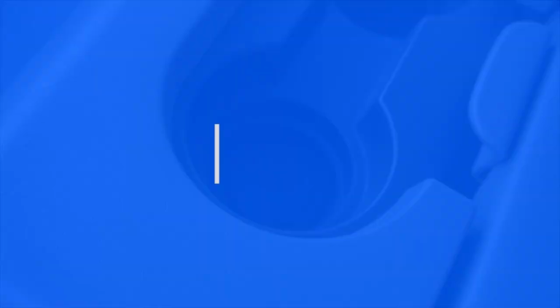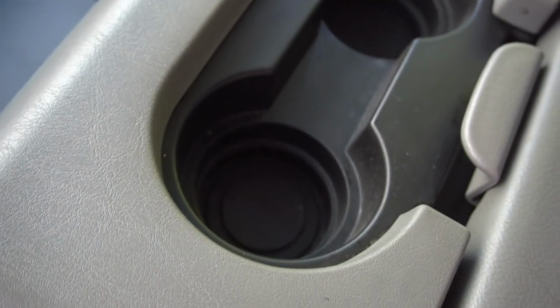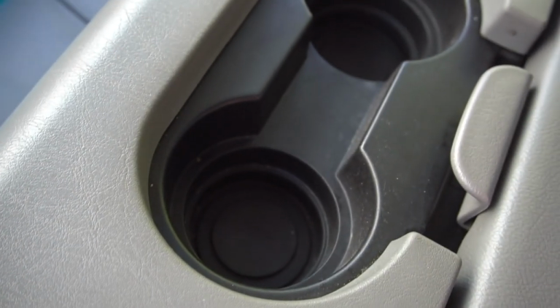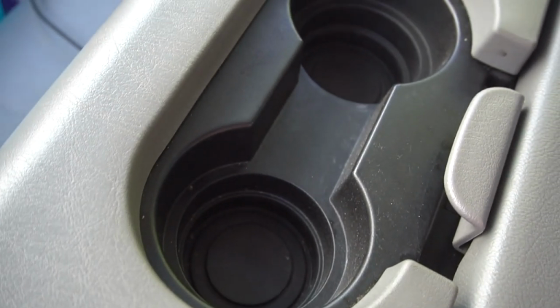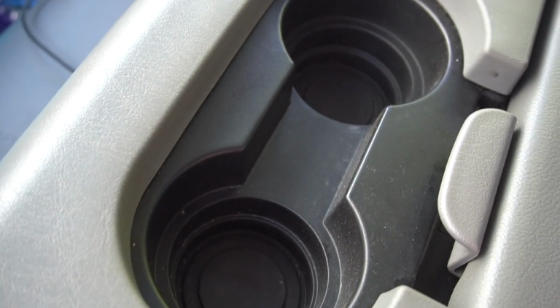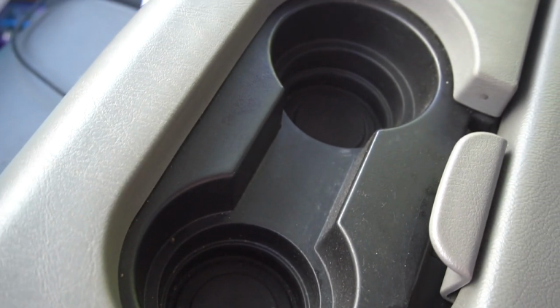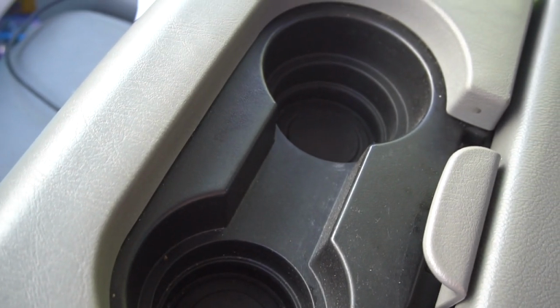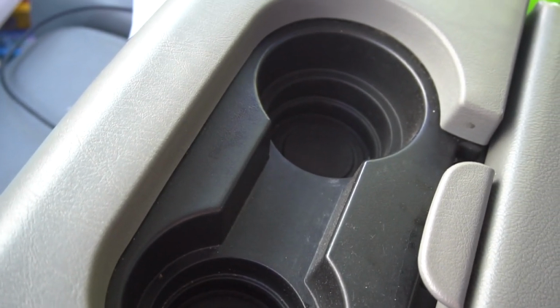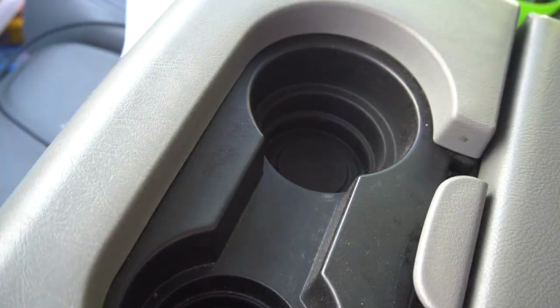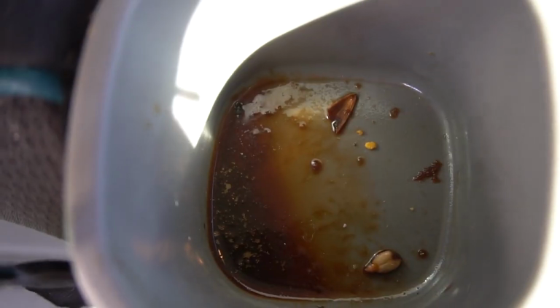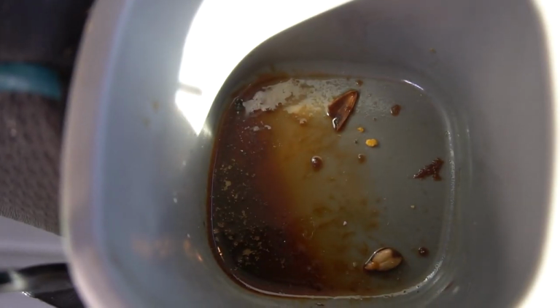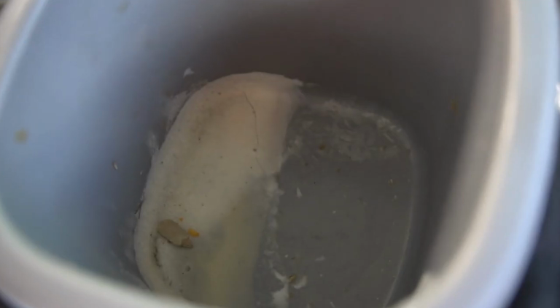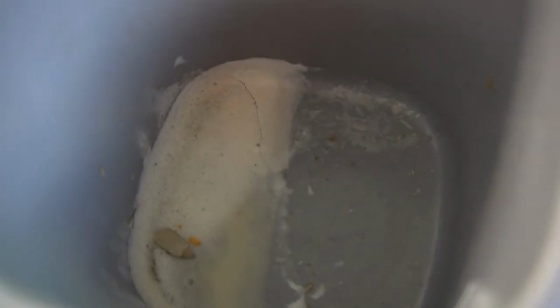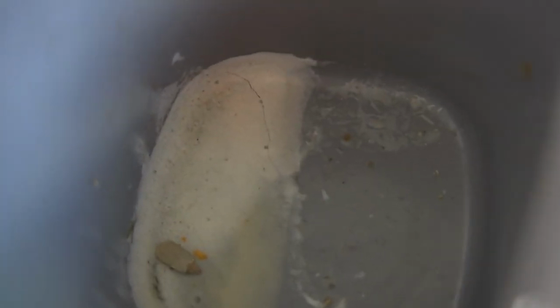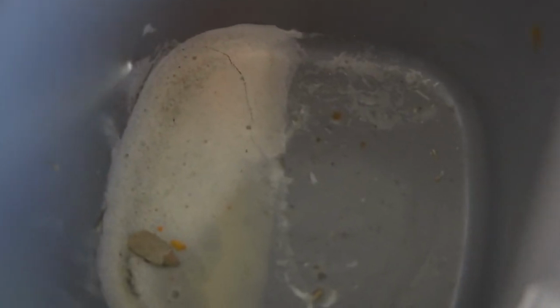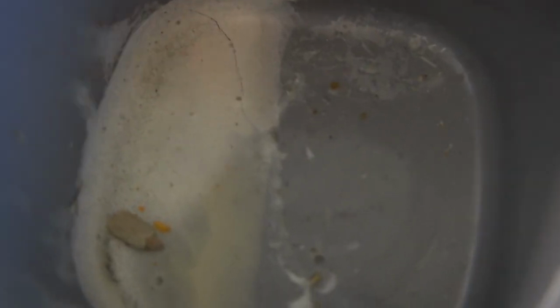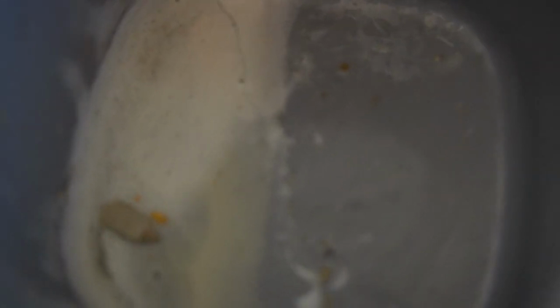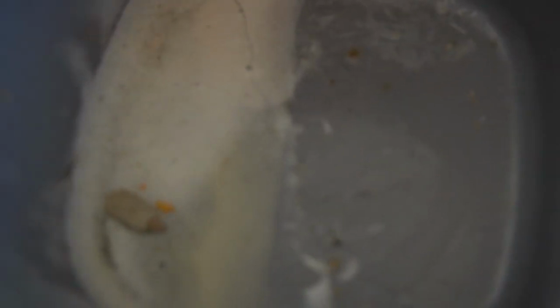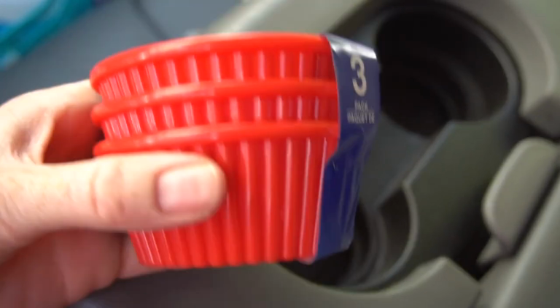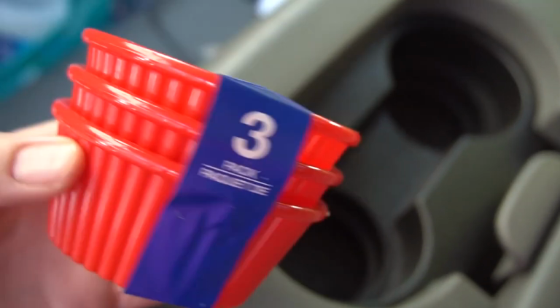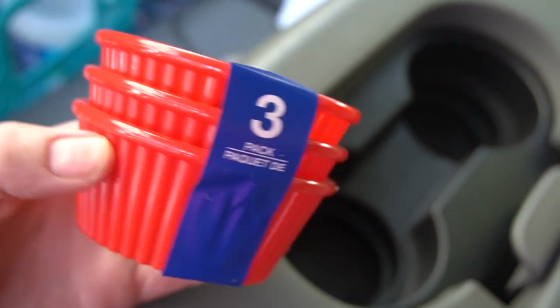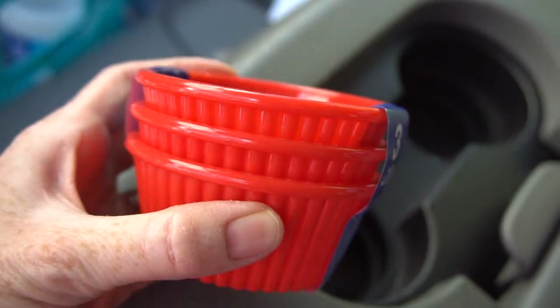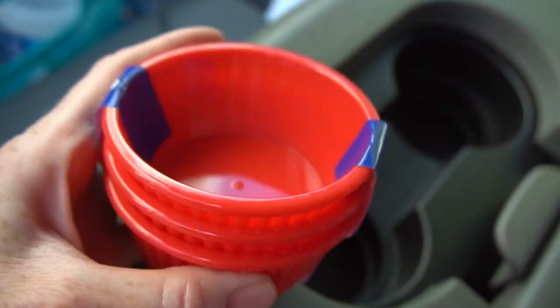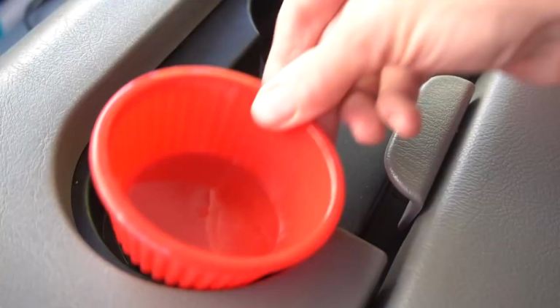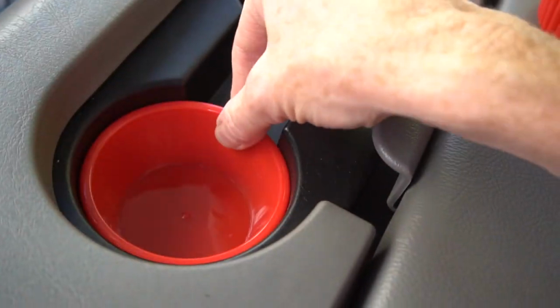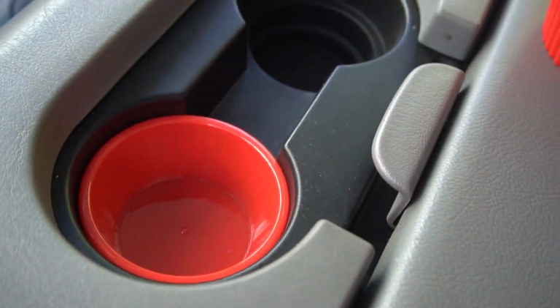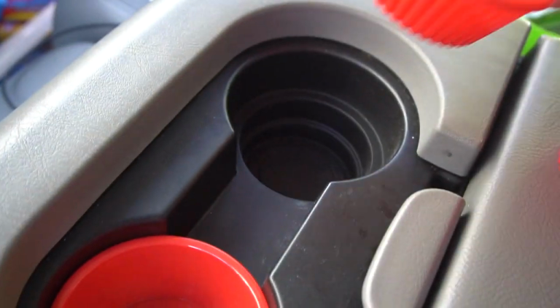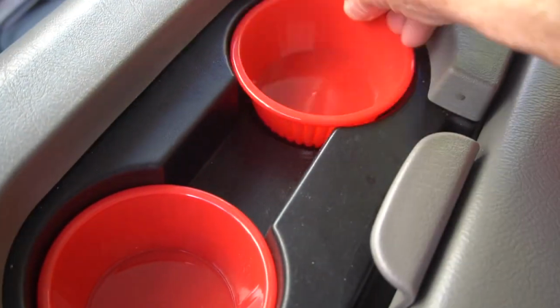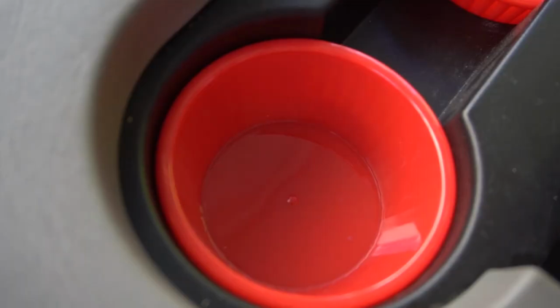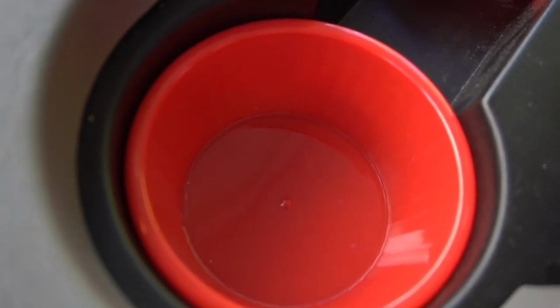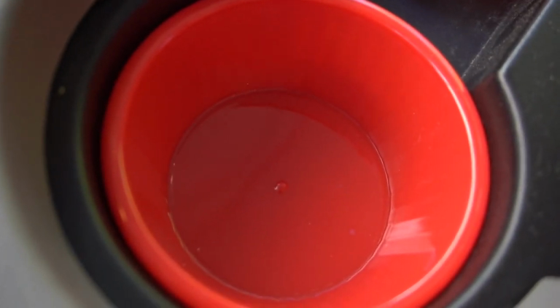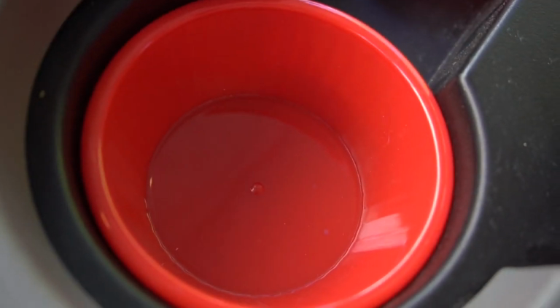Number twelve: cup holders are convenient places for cups, but they often end up getting messy with spills, and the trouble is they are tough to clean. Use Dollar Tree cupcake dishes inside your cup holders. When there's a spill, they can be easily removed for a quick cleanup.